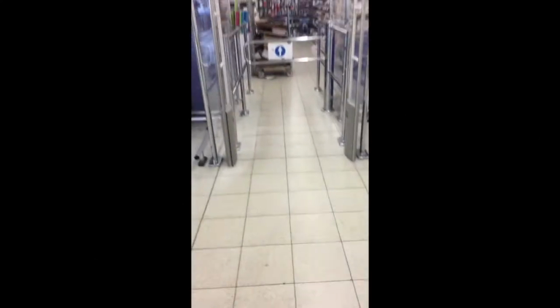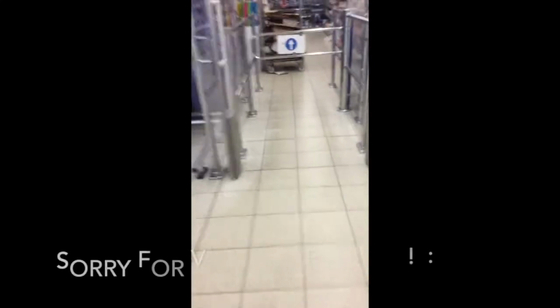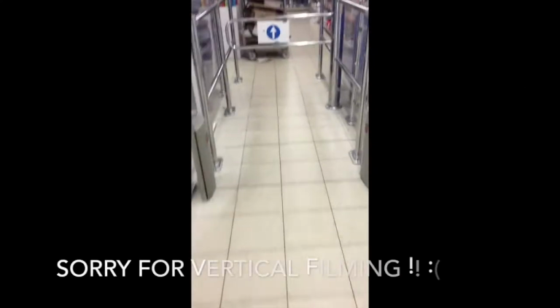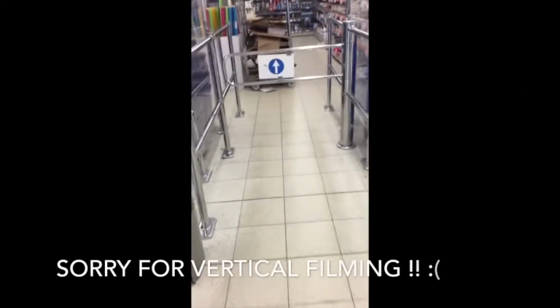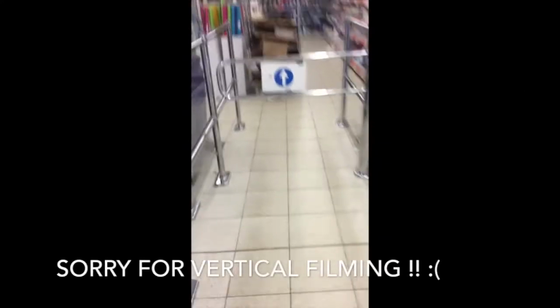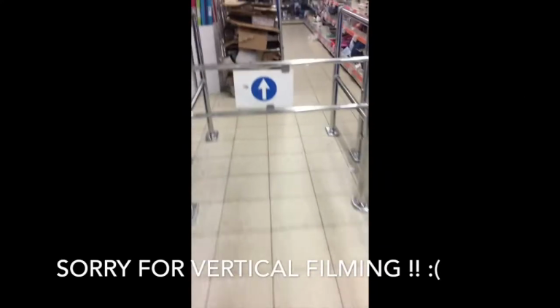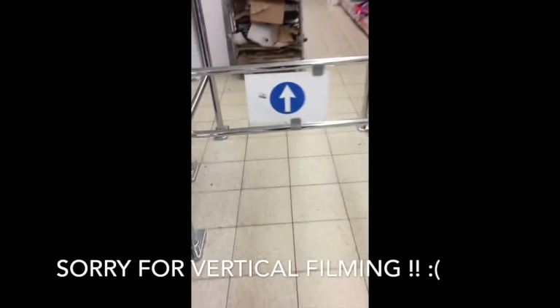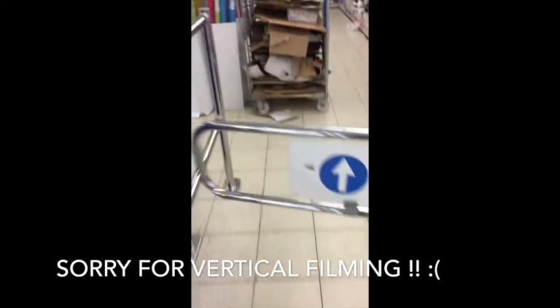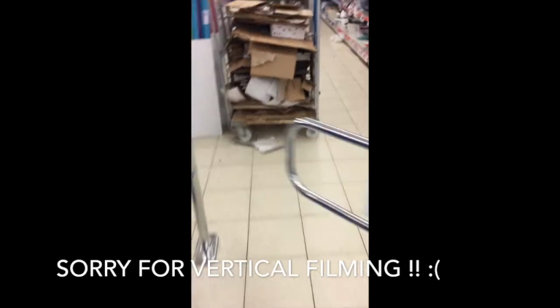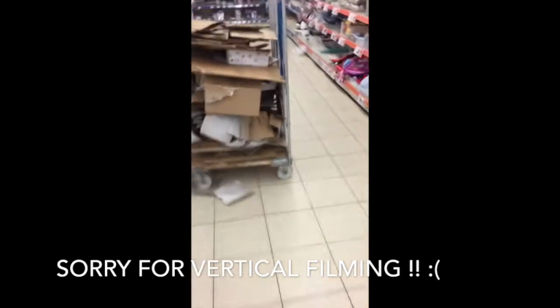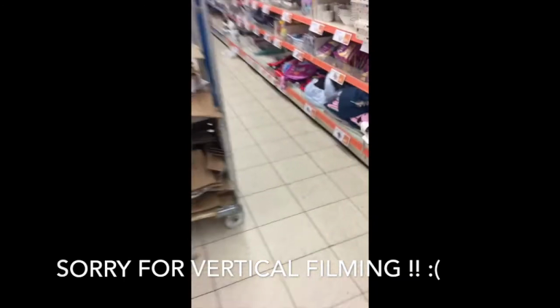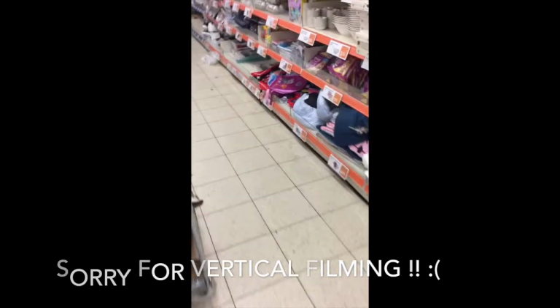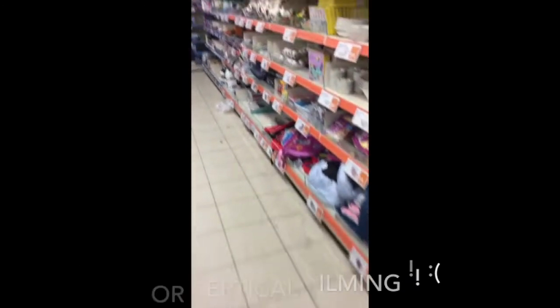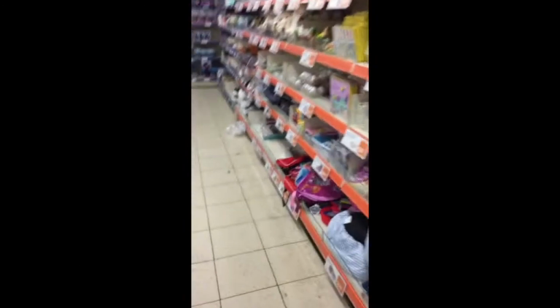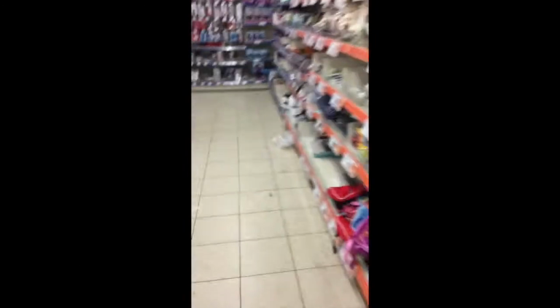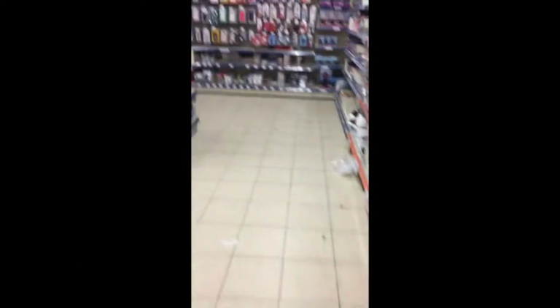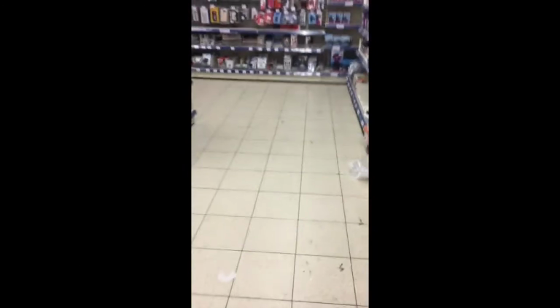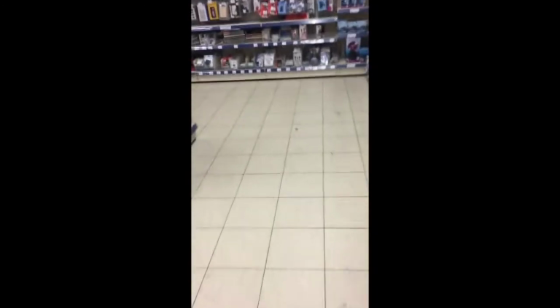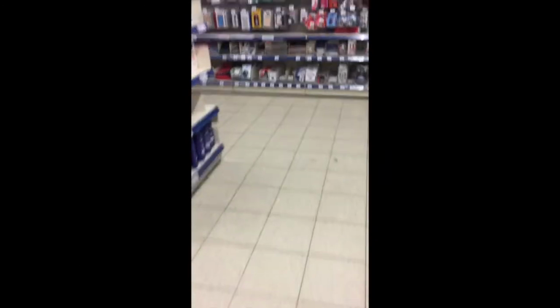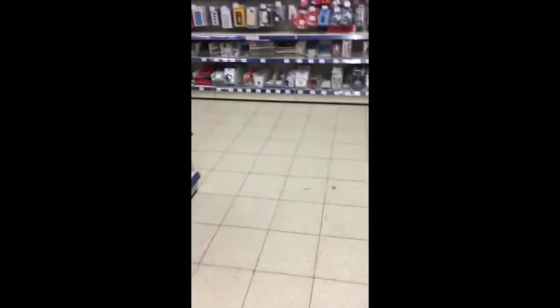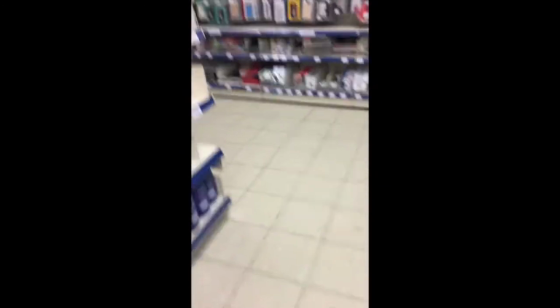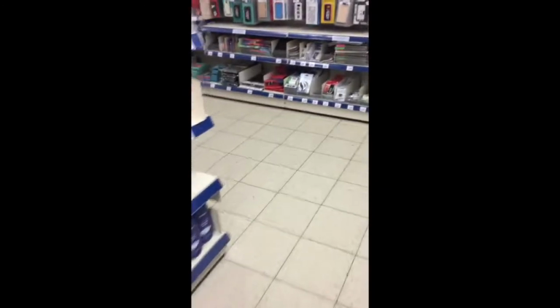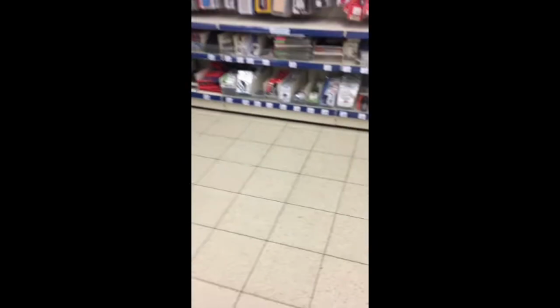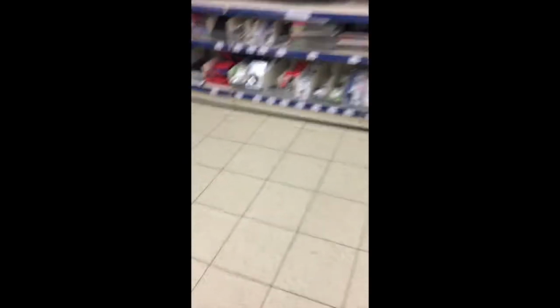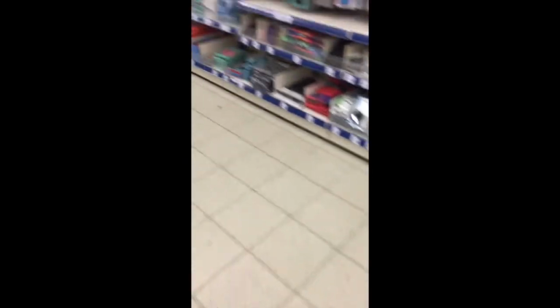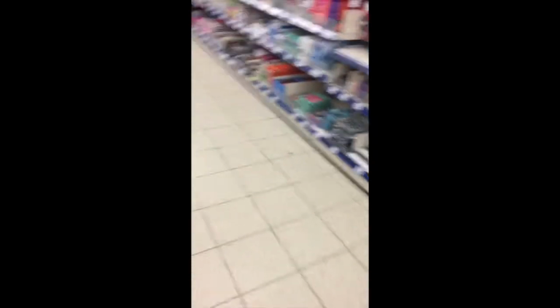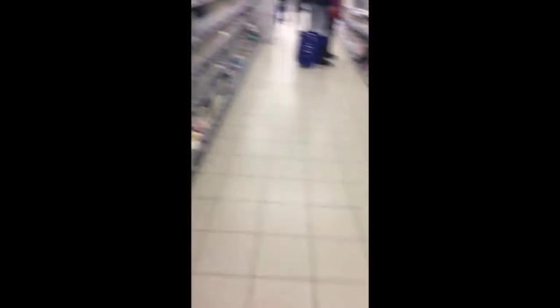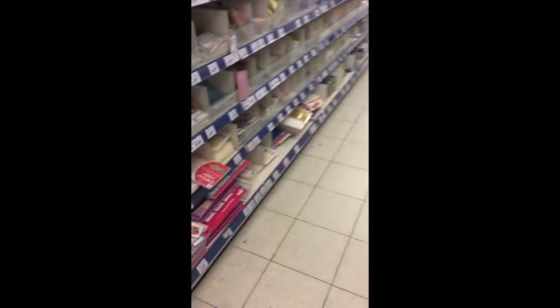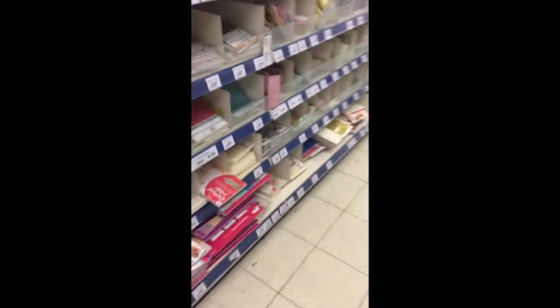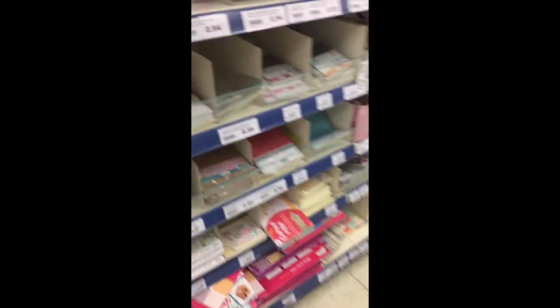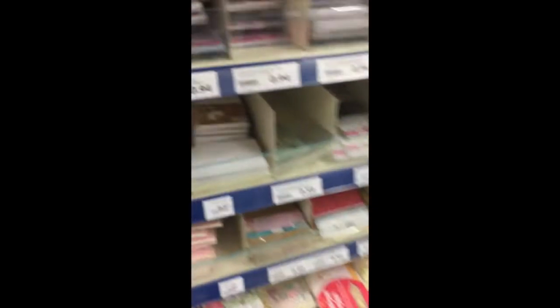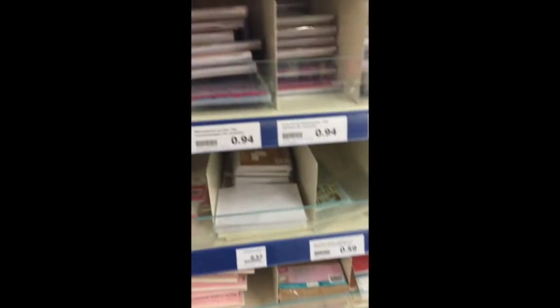Hey everybody, welcome to this new video. It's a shopping video at the Action in the Netherlands. It's like the dollar store. And here I'm going to the craft section.